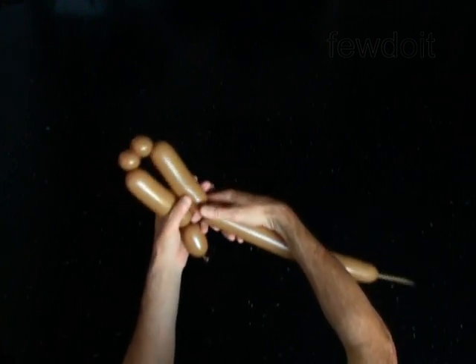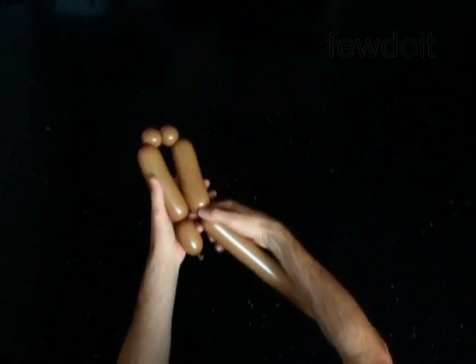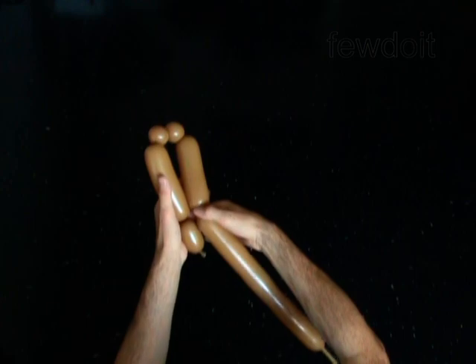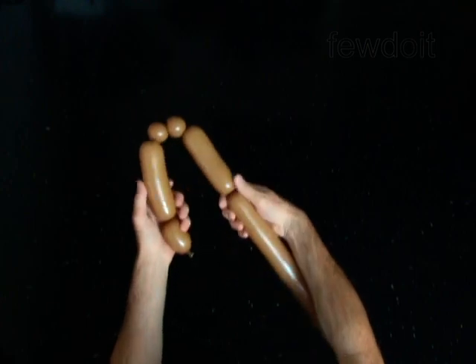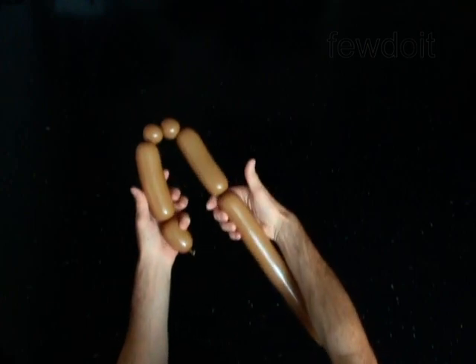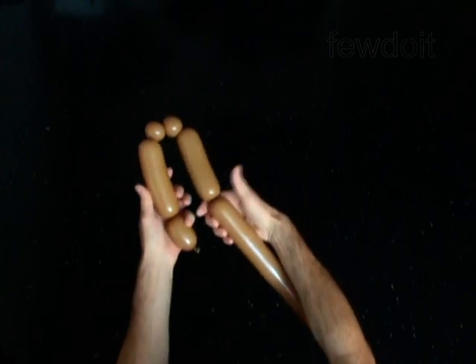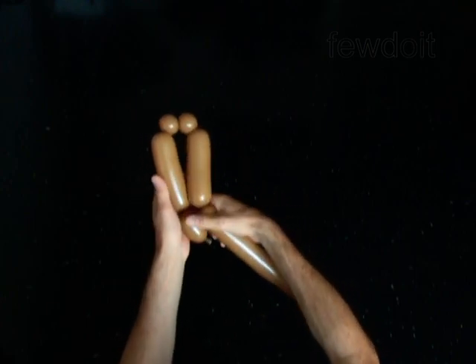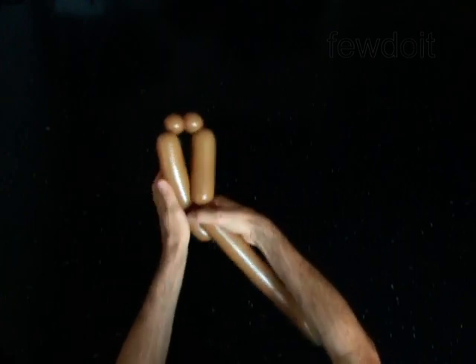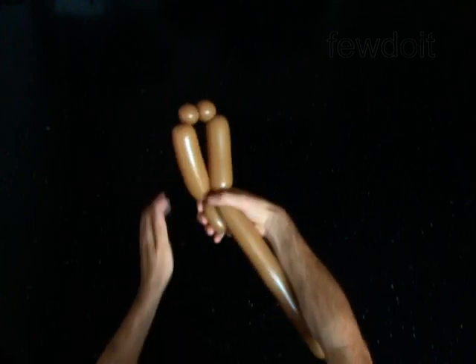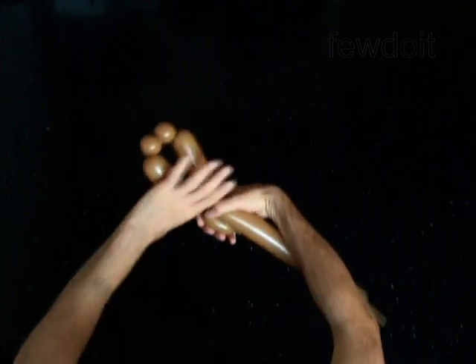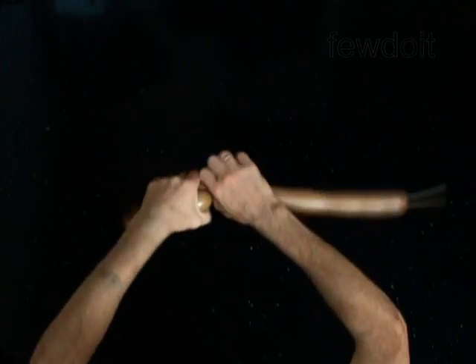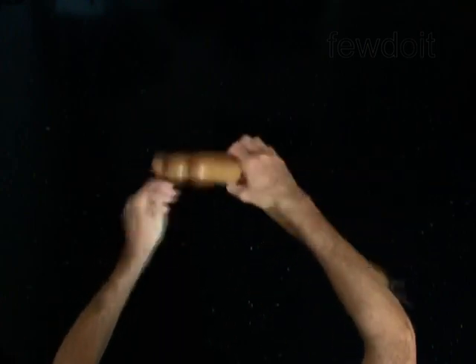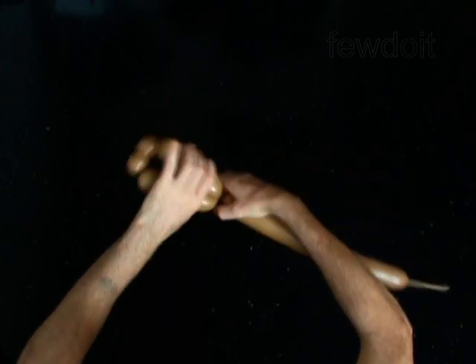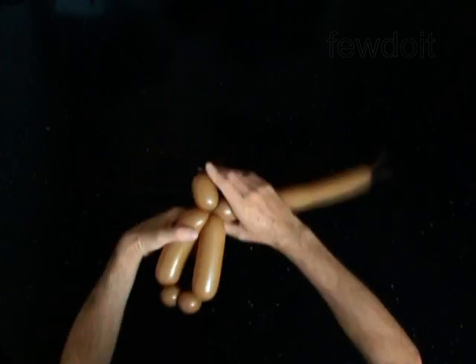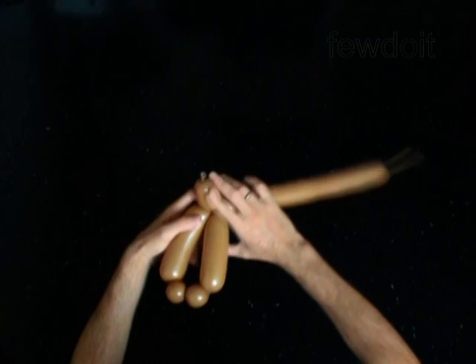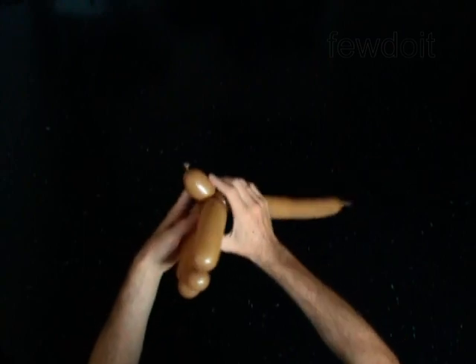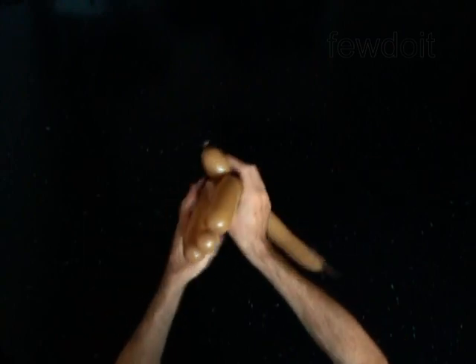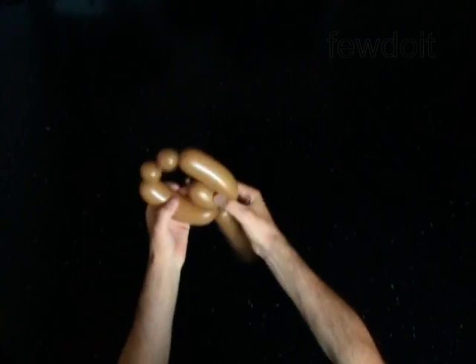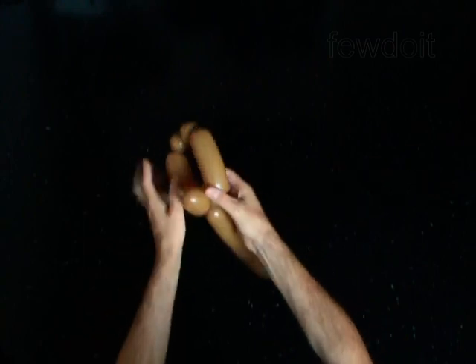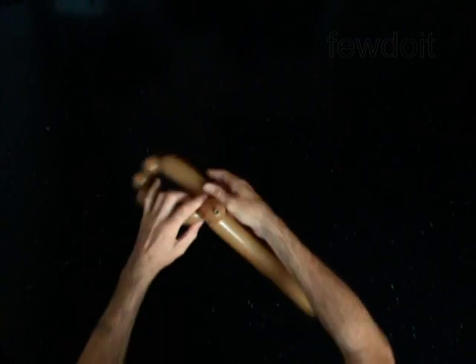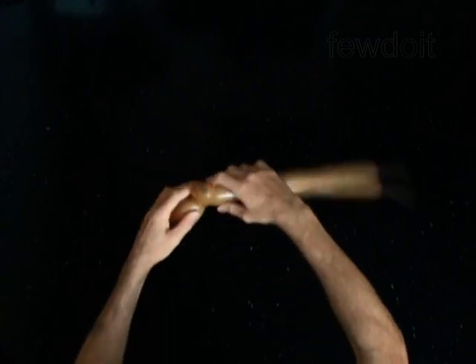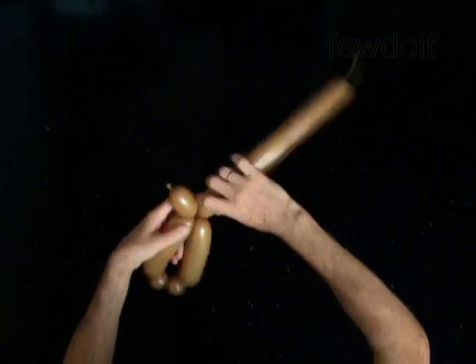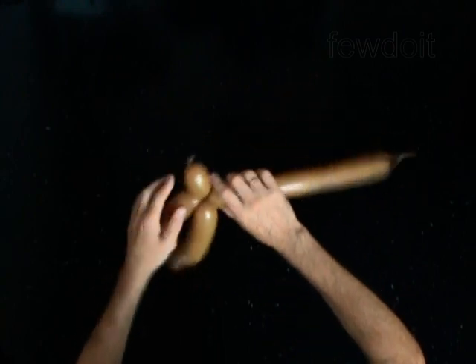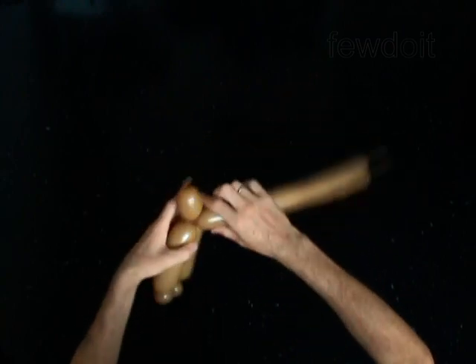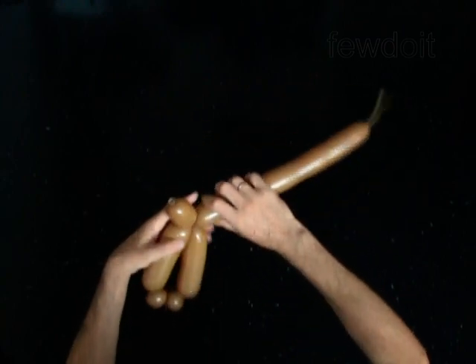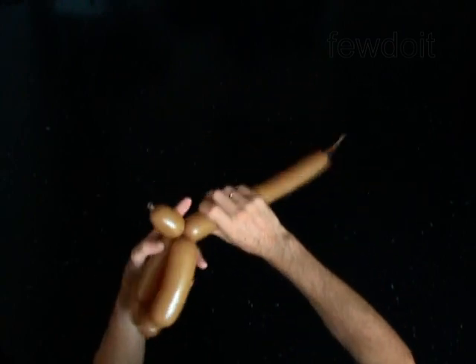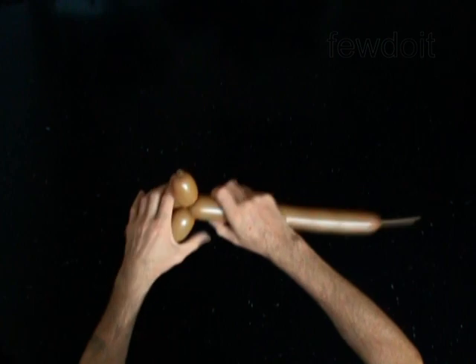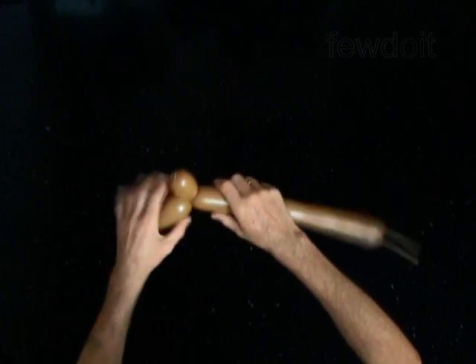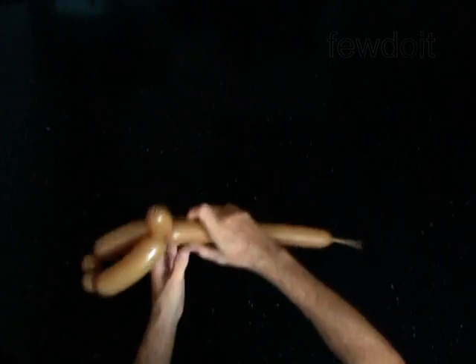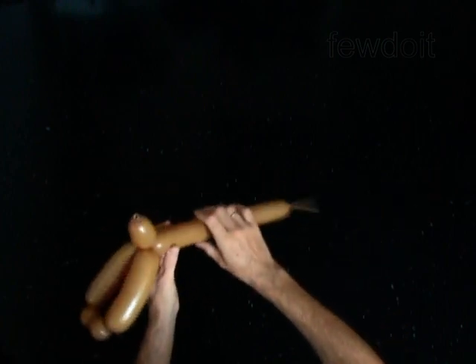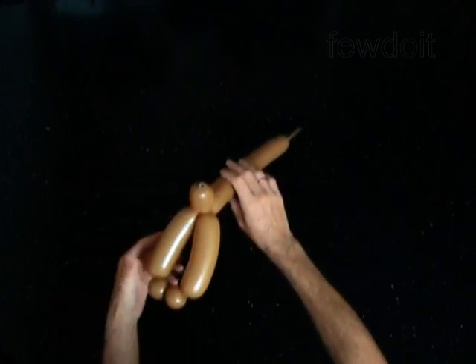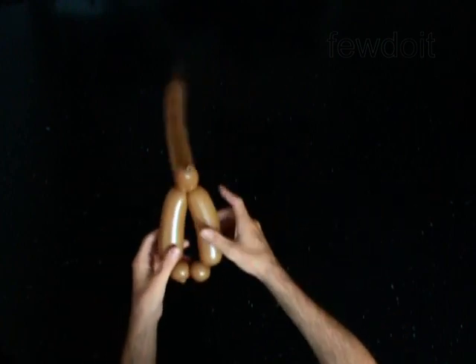Lock both ends of the chain of the last 4 bubbles in one lock piece. The rest of the balloon is the sixth bubble.